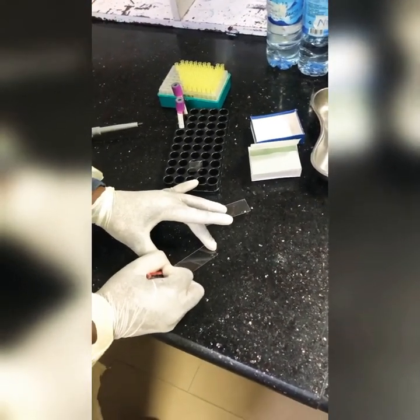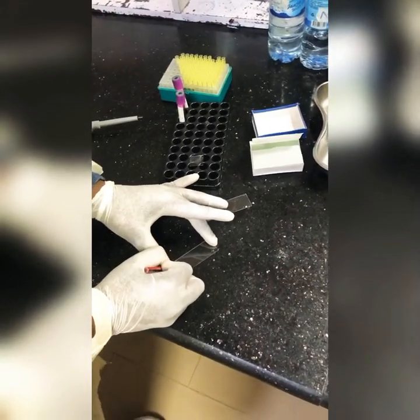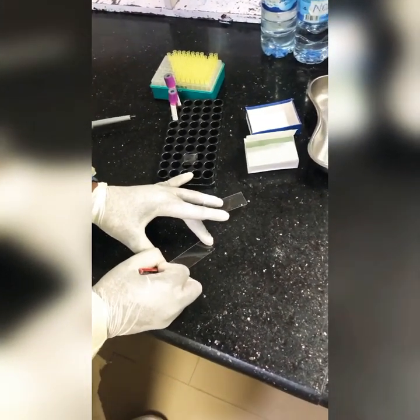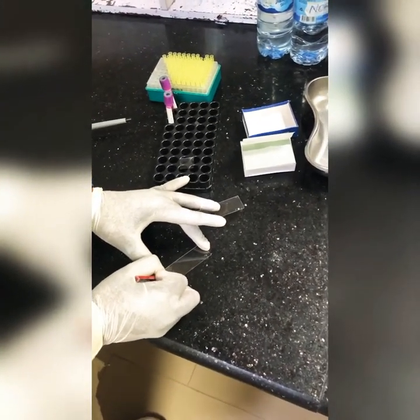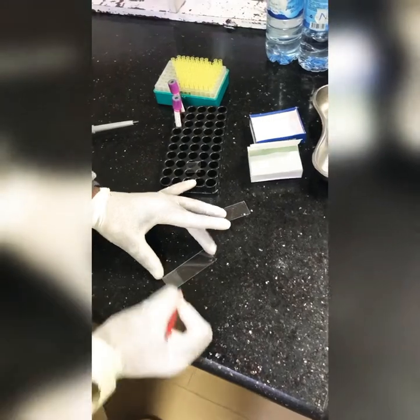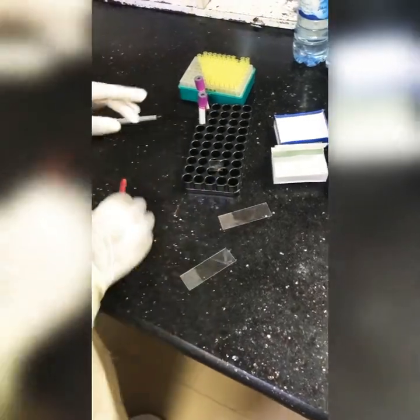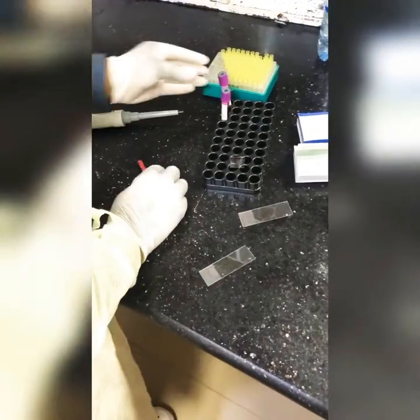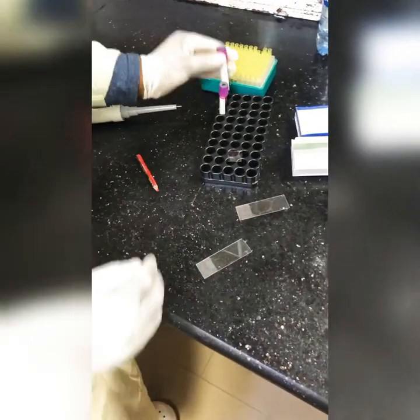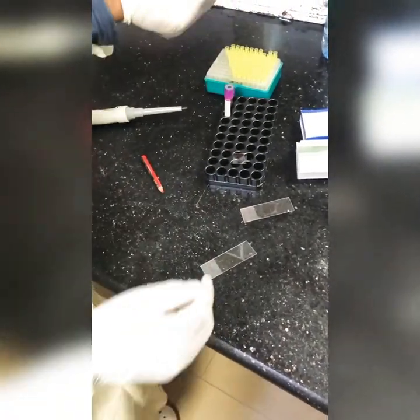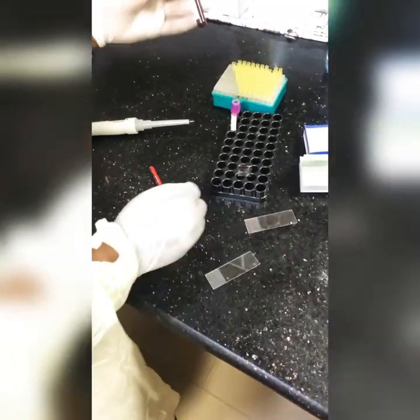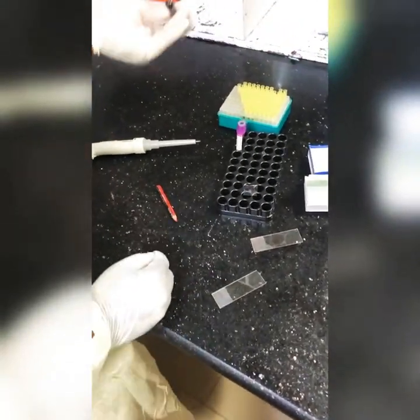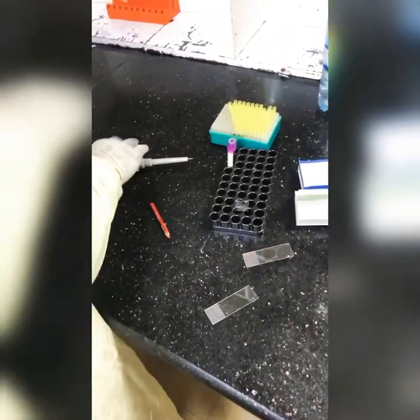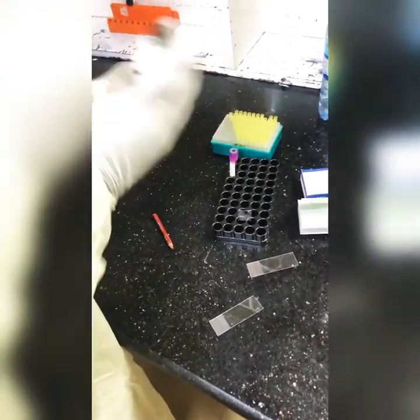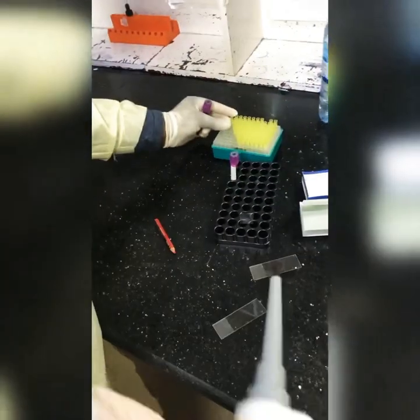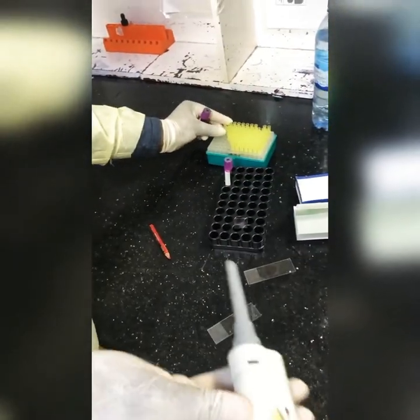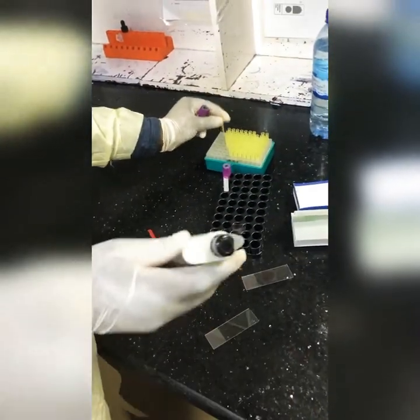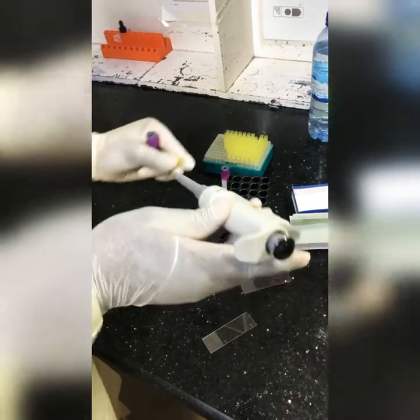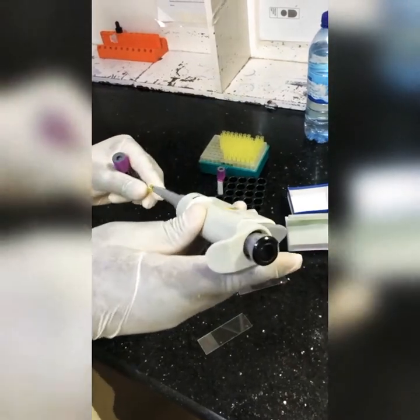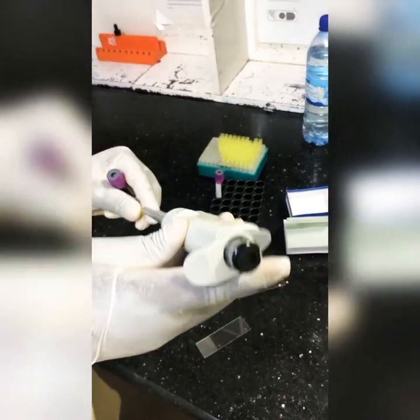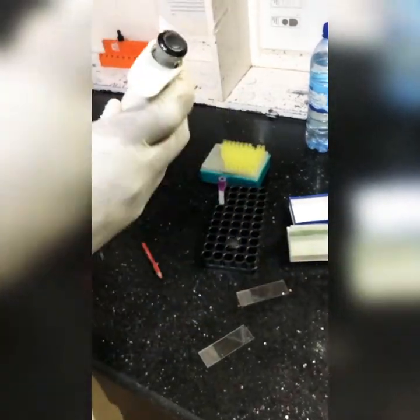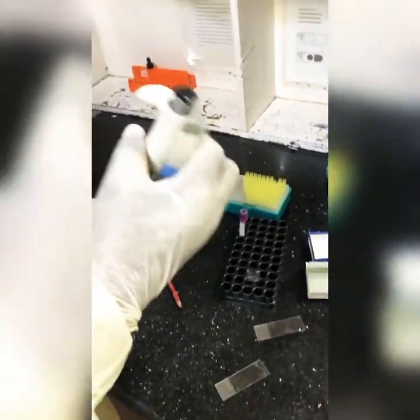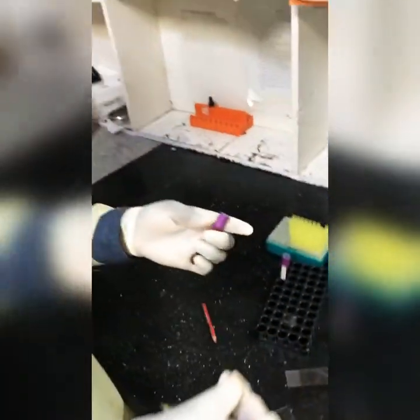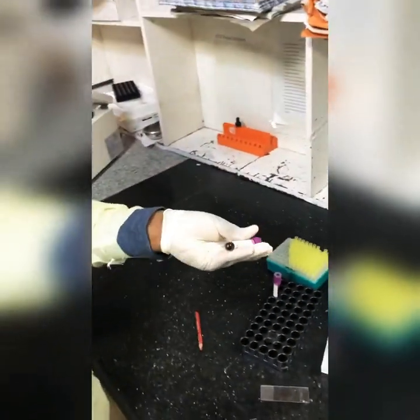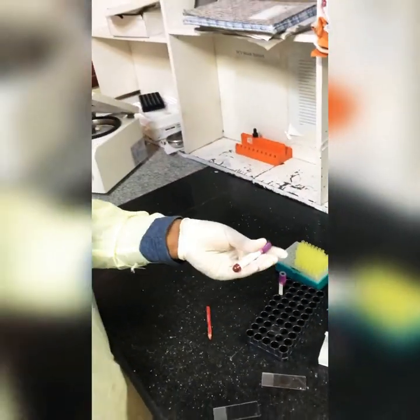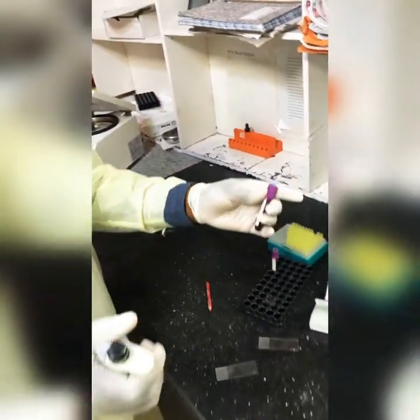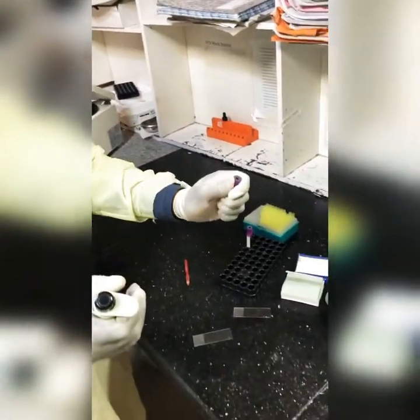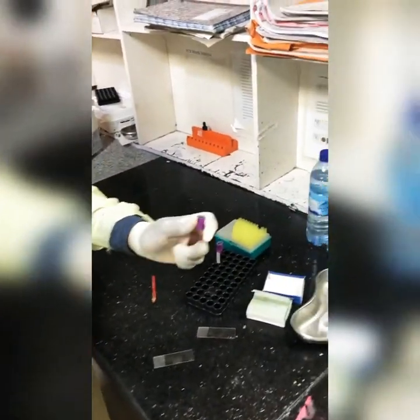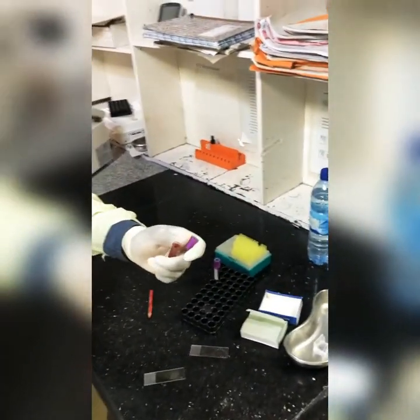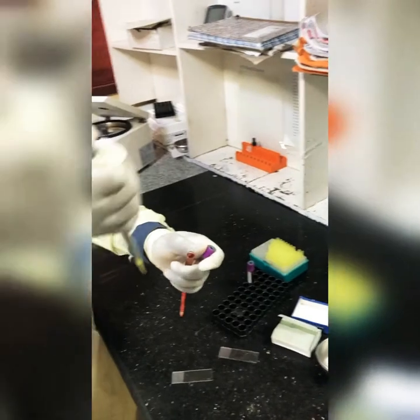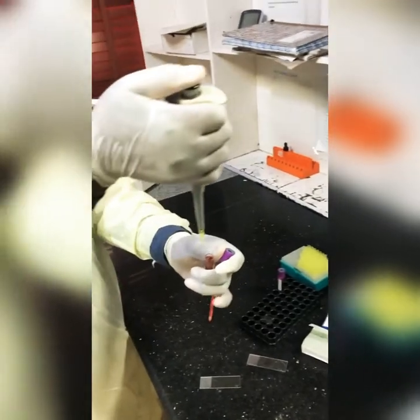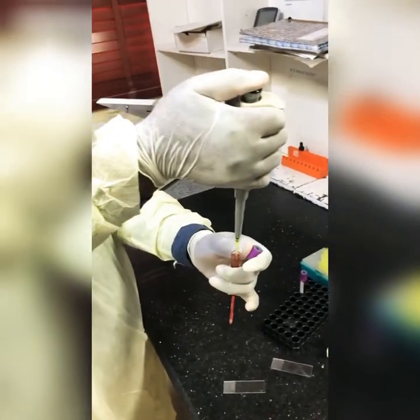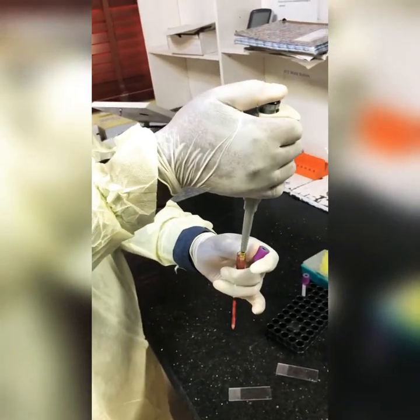There are different things you could use to make thin films — you could use a cover slip, or you could use another glass slide. Just basically use what works for you.